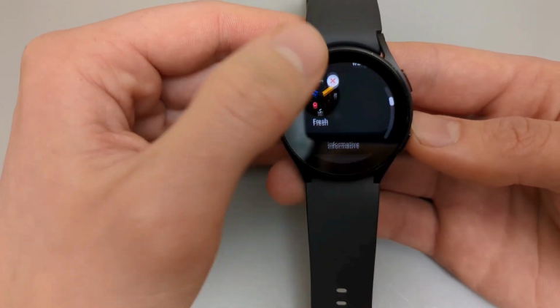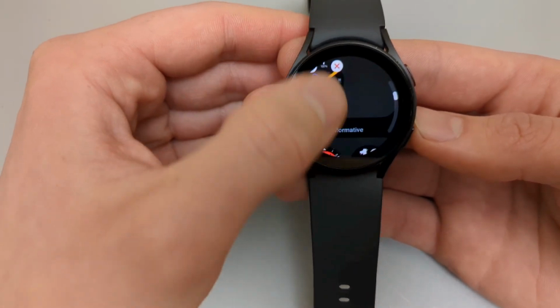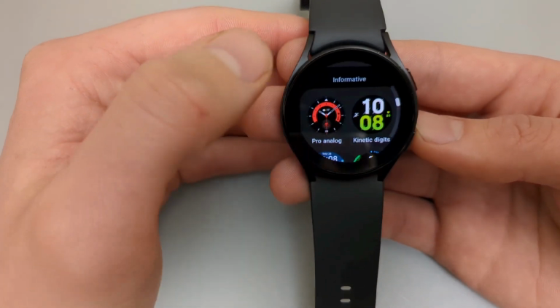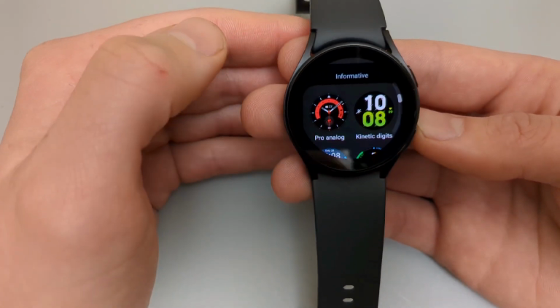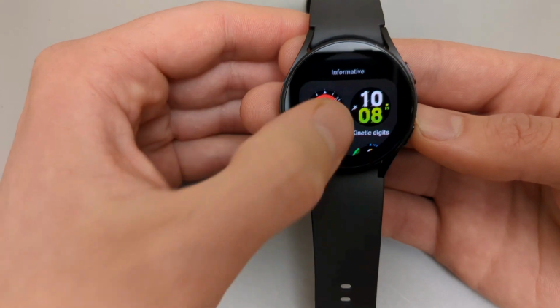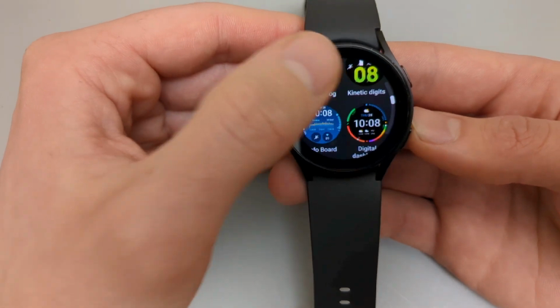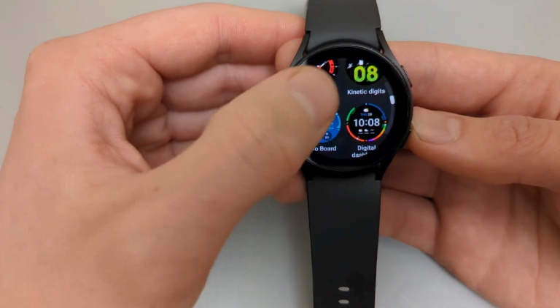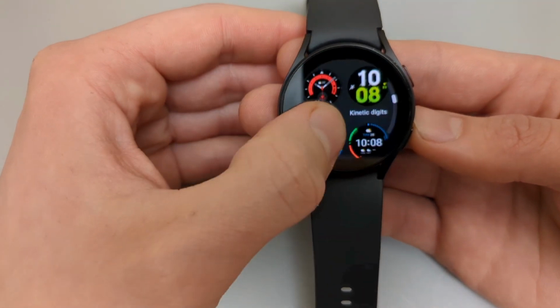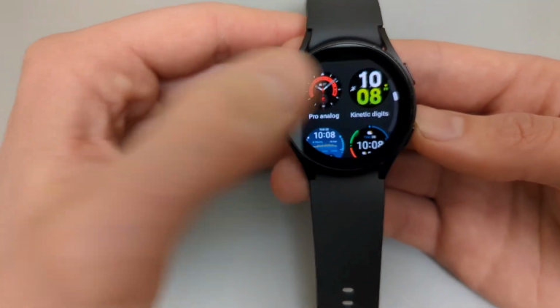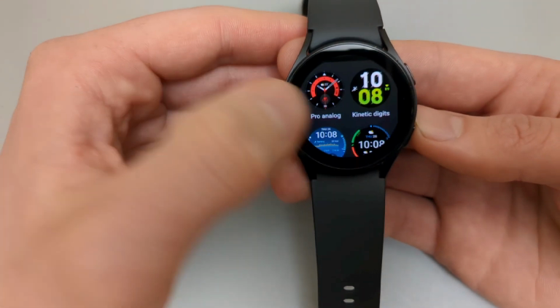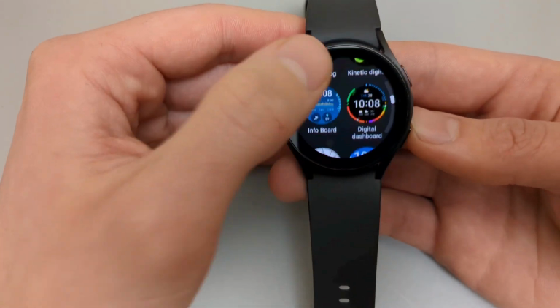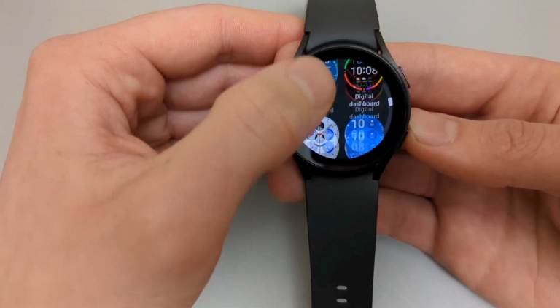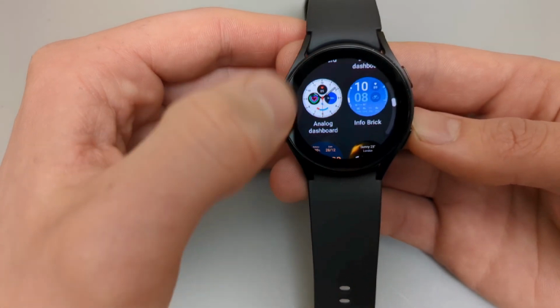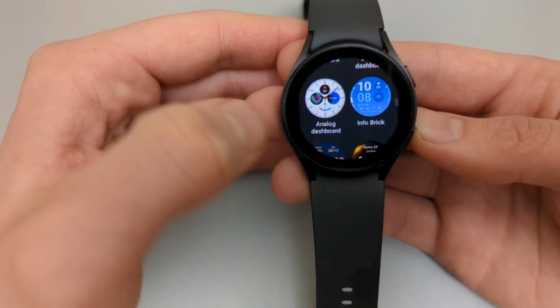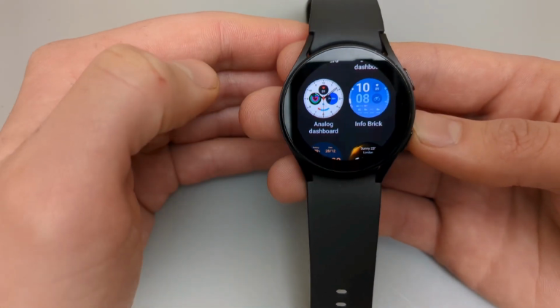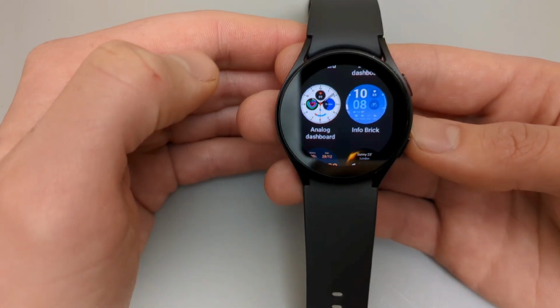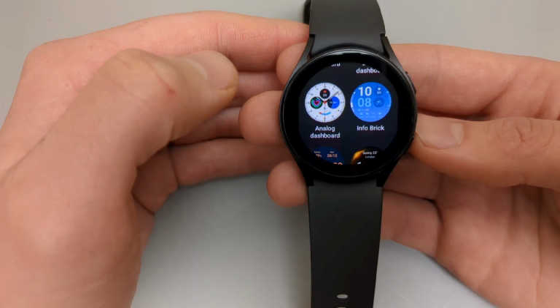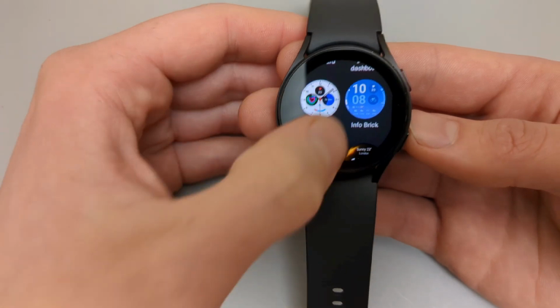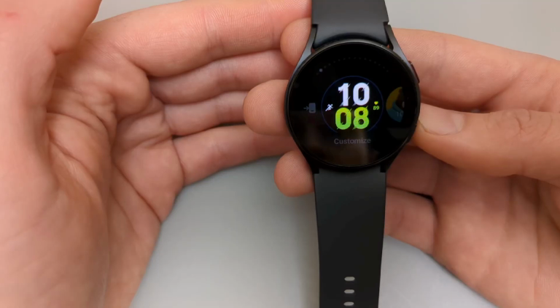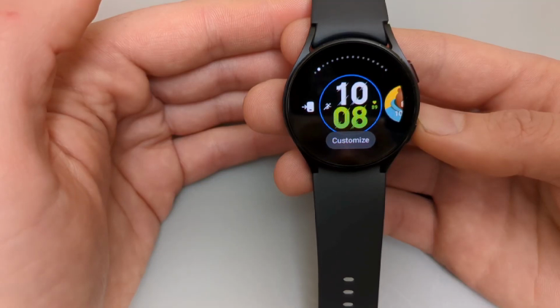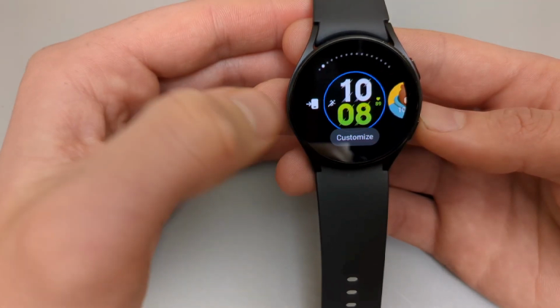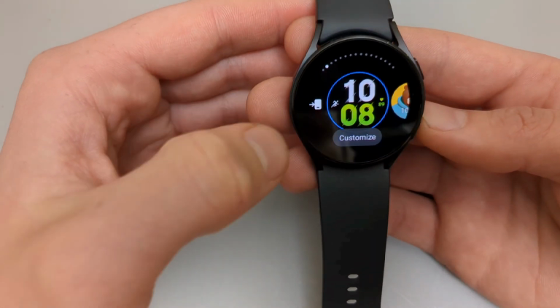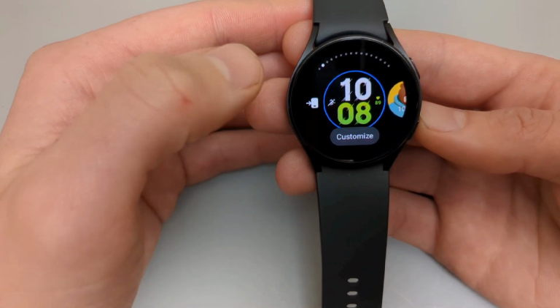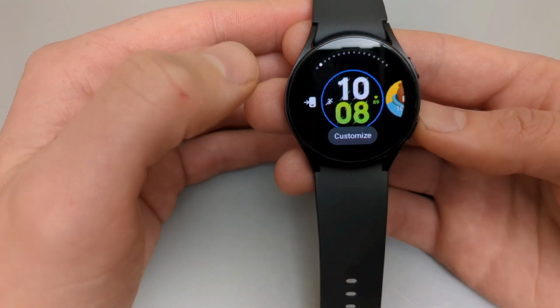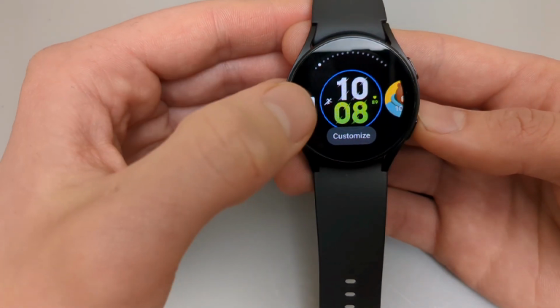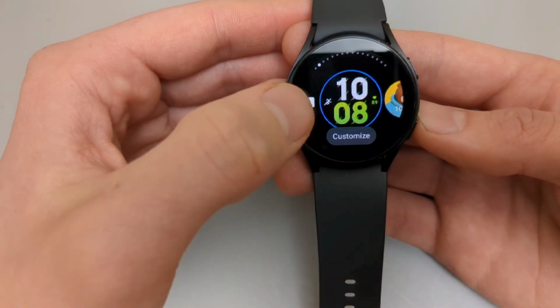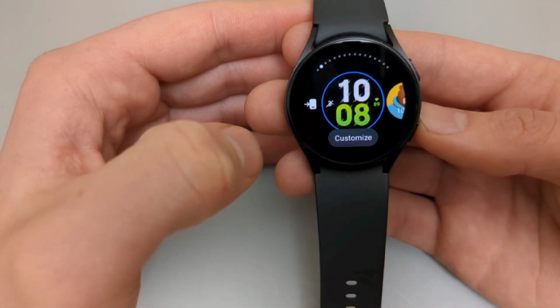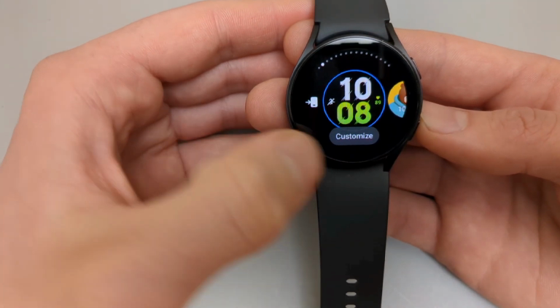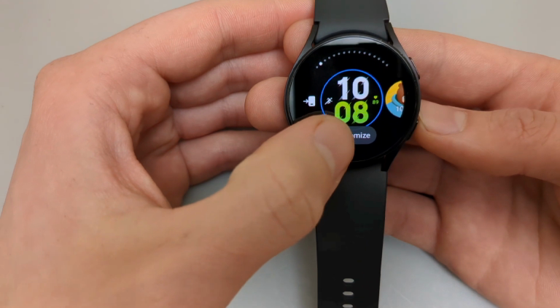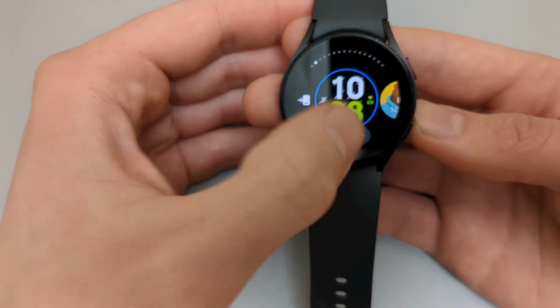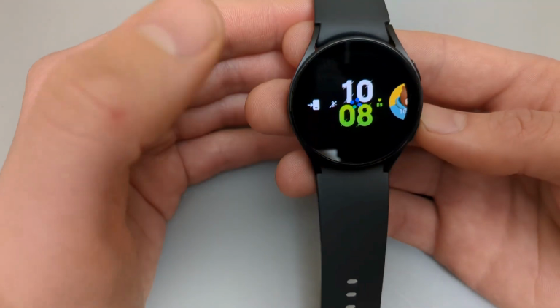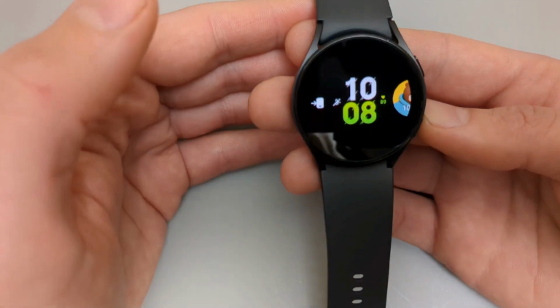There are different categories, watch faces, different styles, different options. And if you want to customize a watch face, click this customize button.